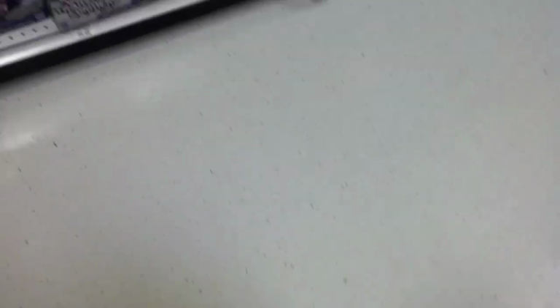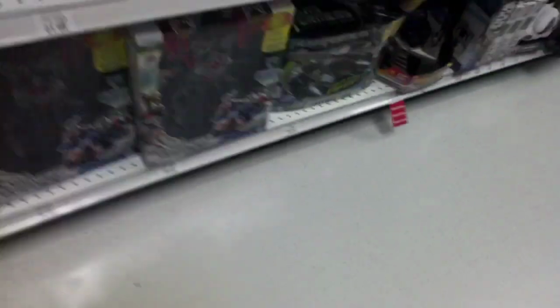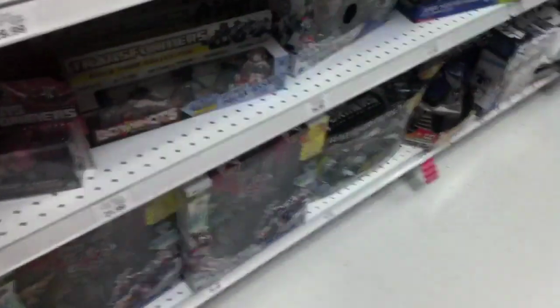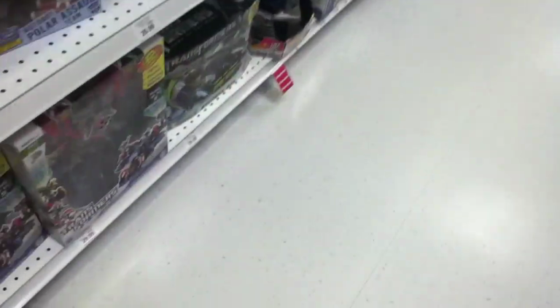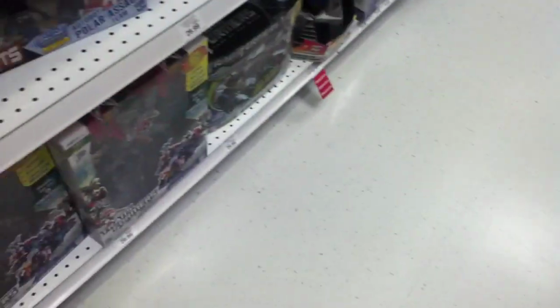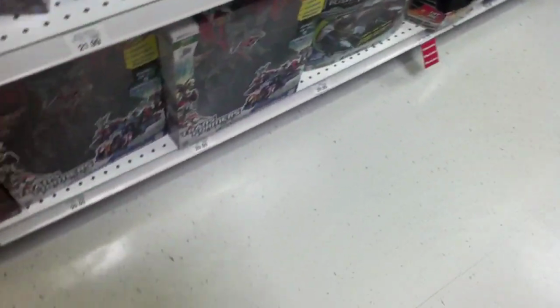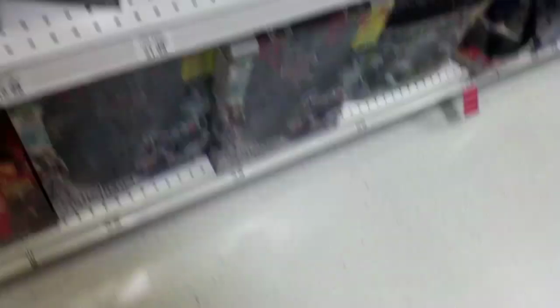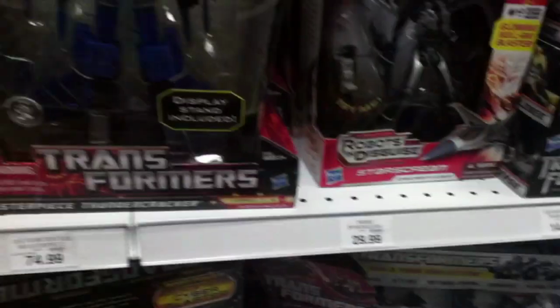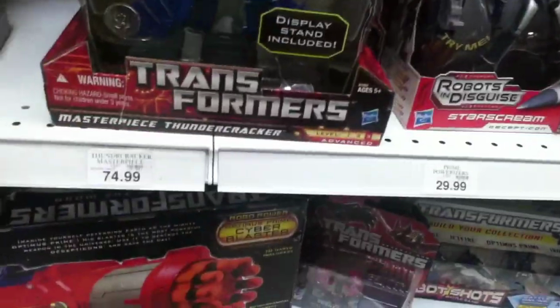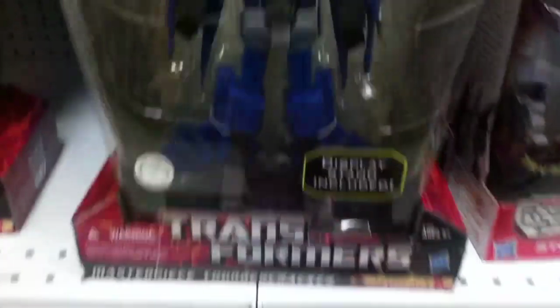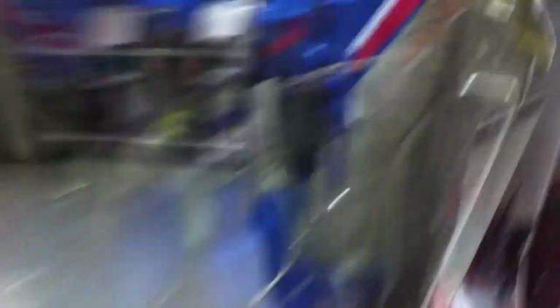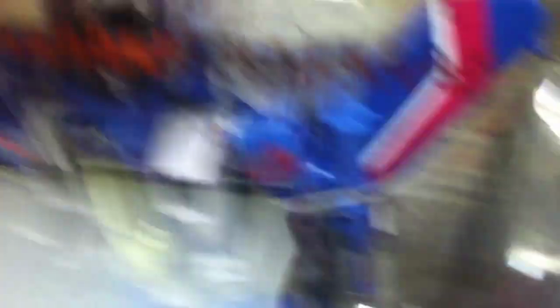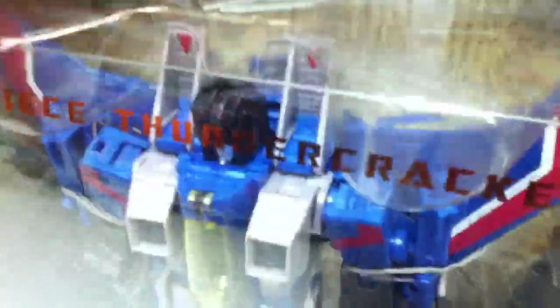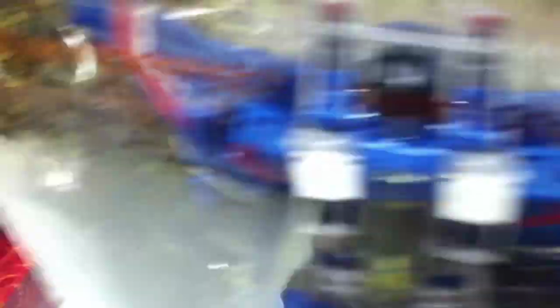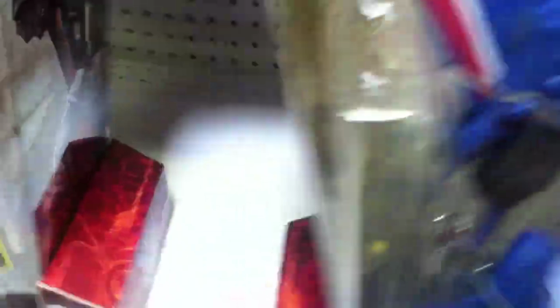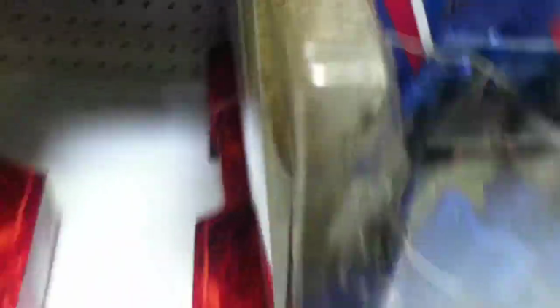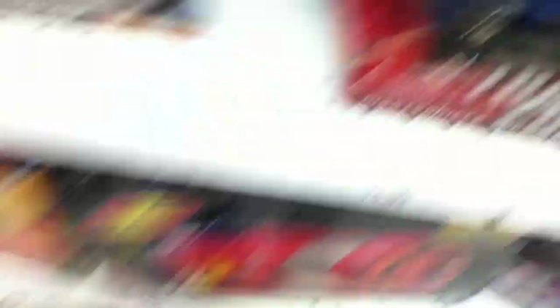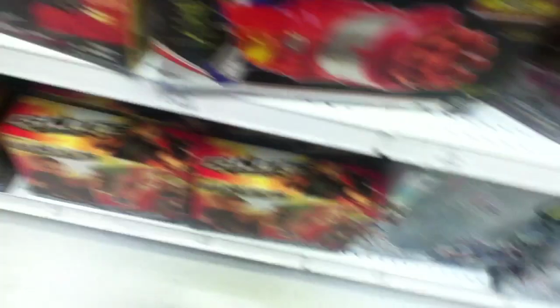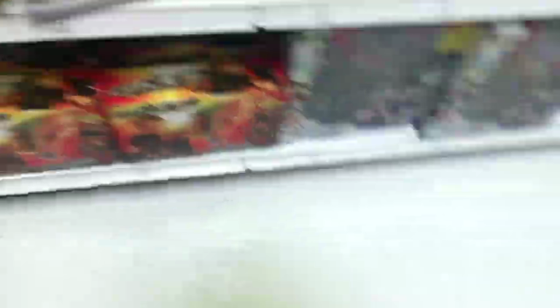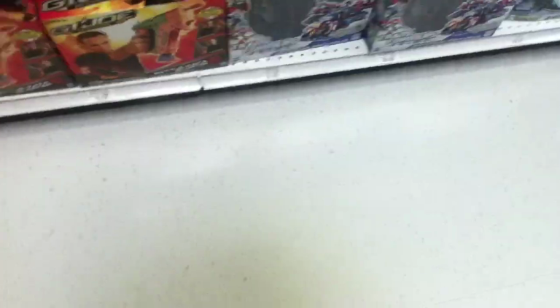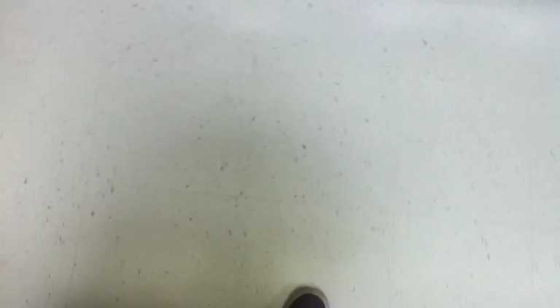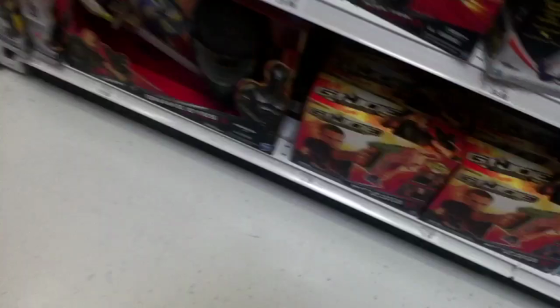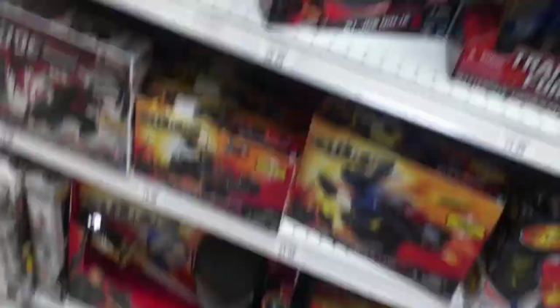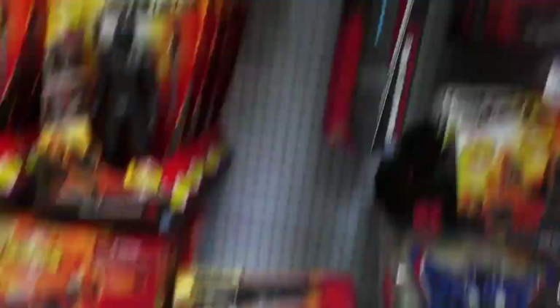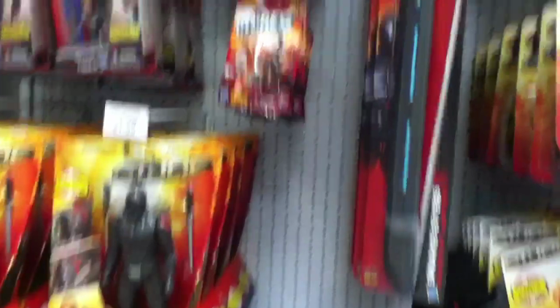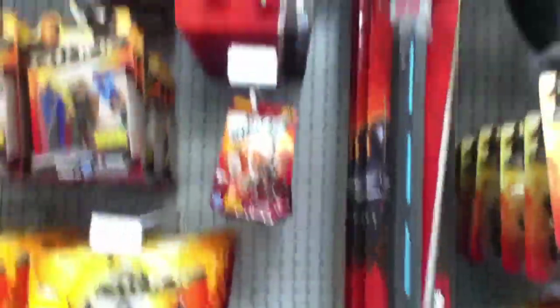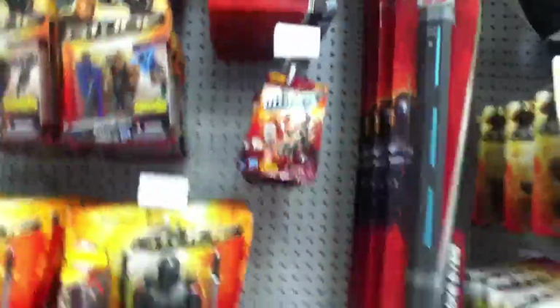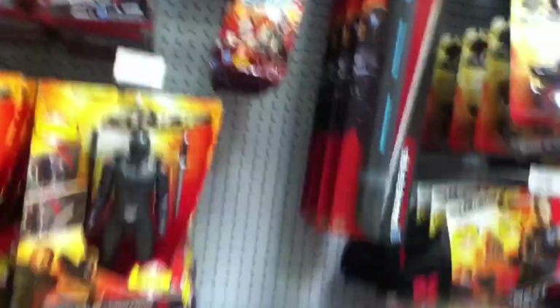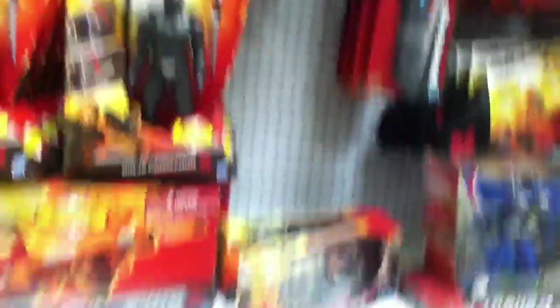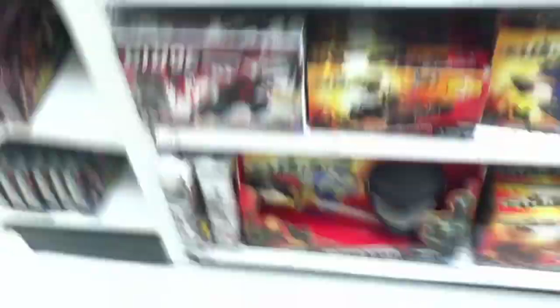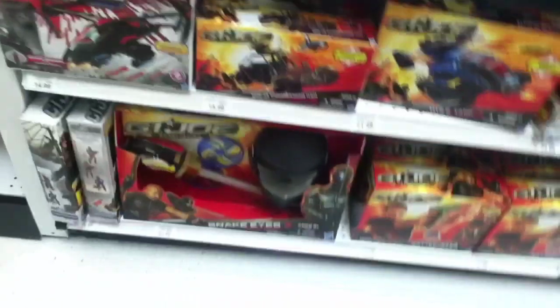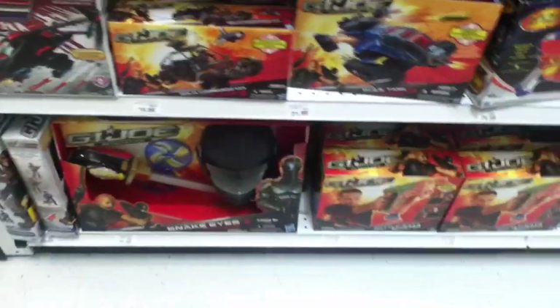Now they have a Masterpiece here — Thunder Cracker. I have three, I have four of those. They have some G.I. Joe stuff — pretty cool. G.I. Joe was a good movie.